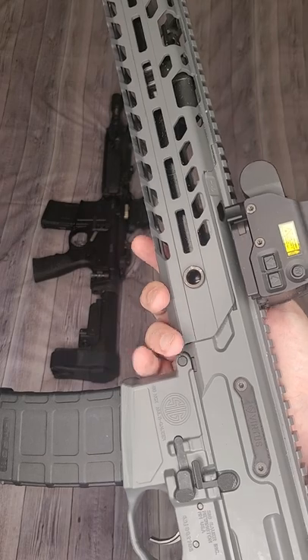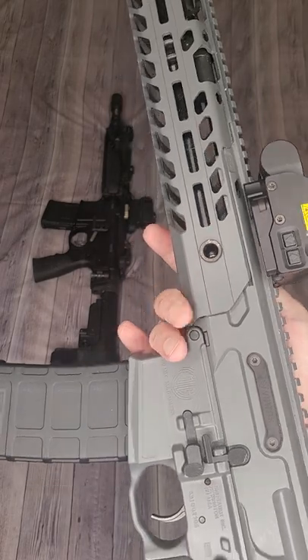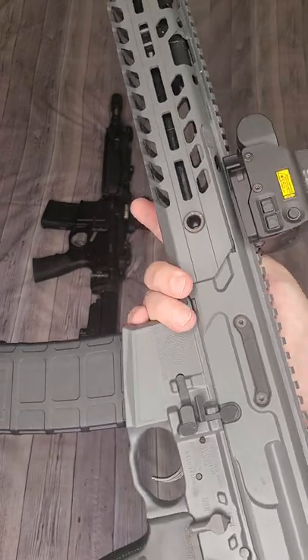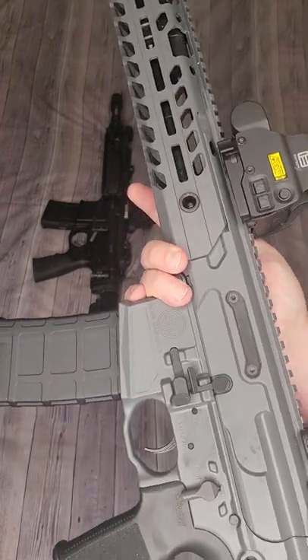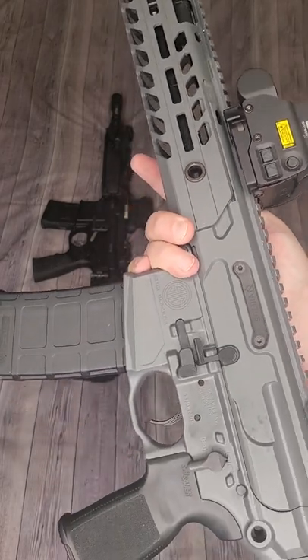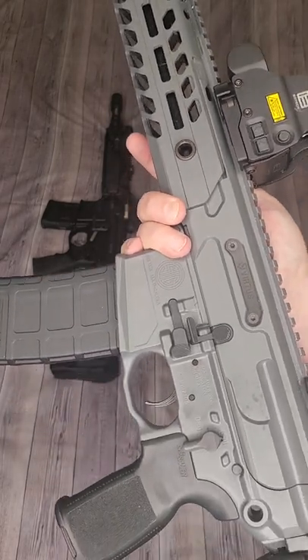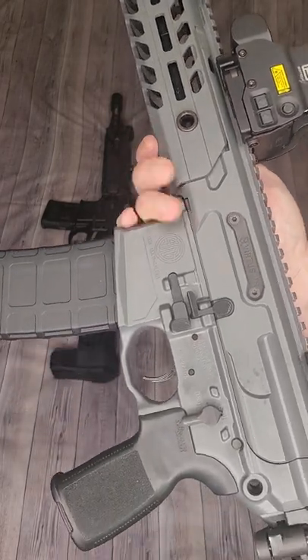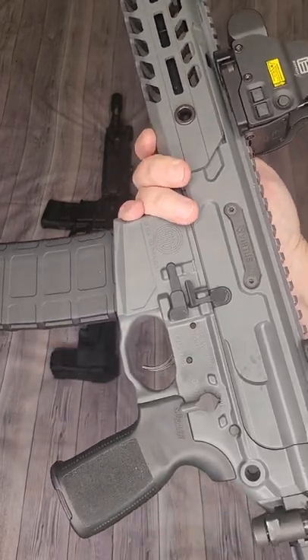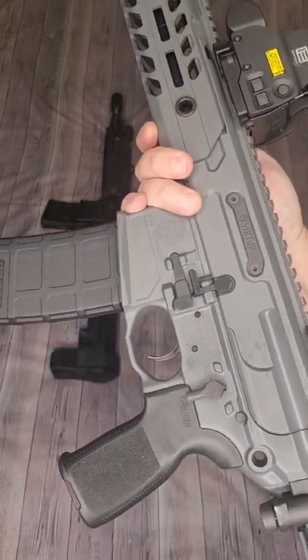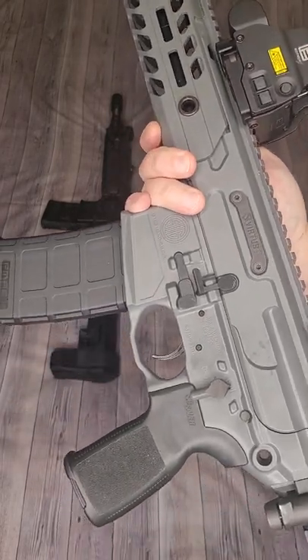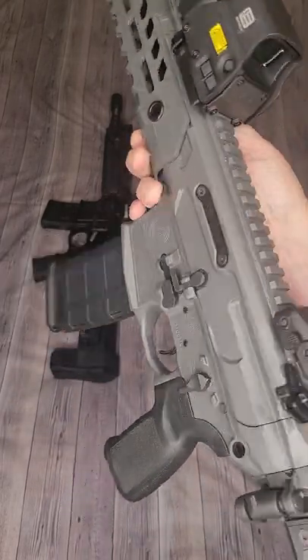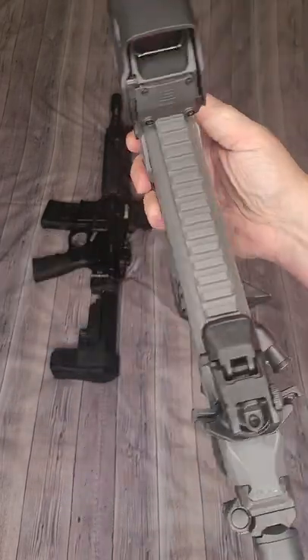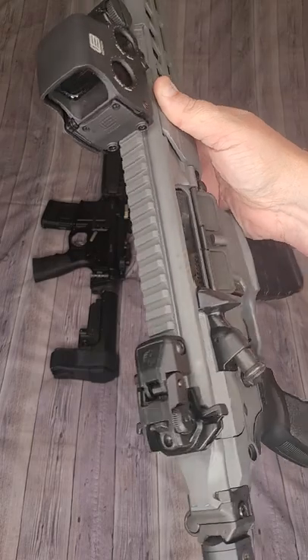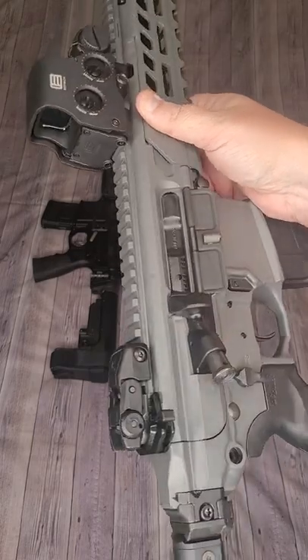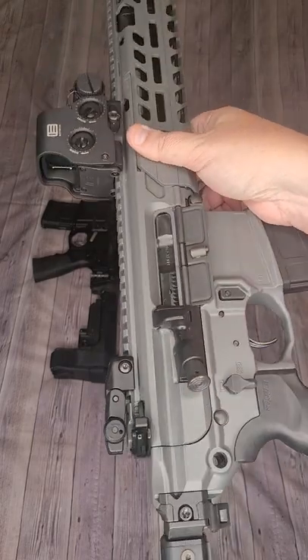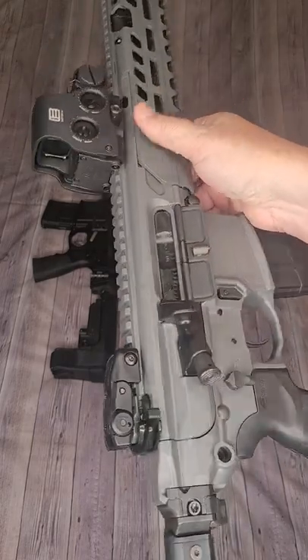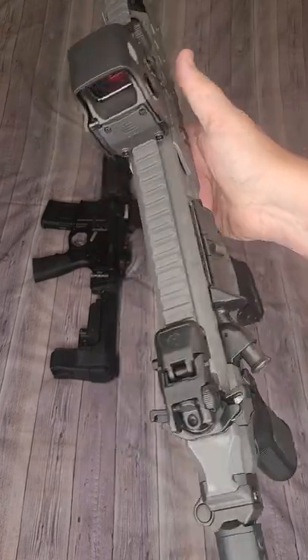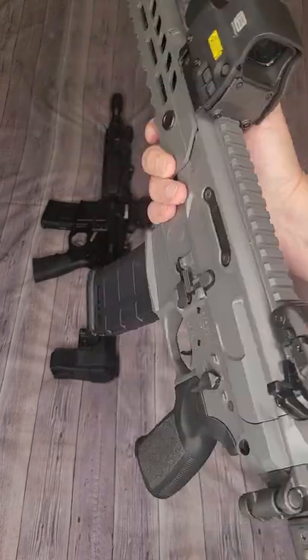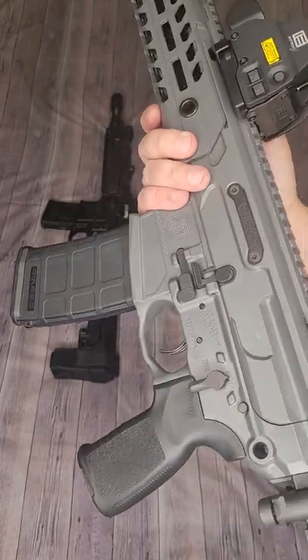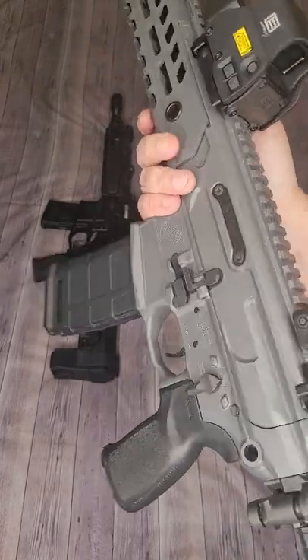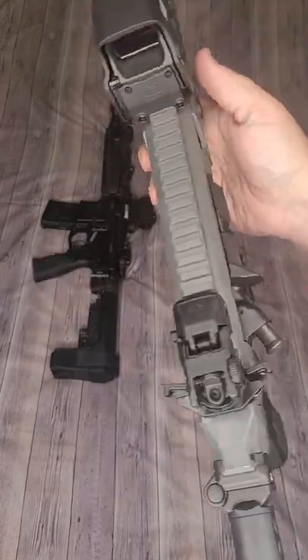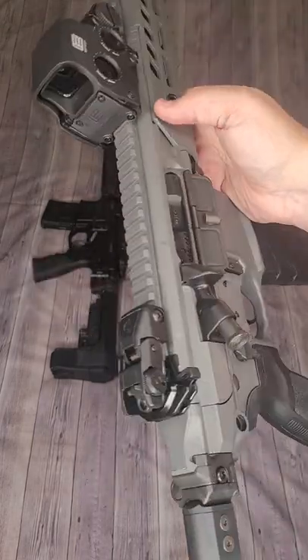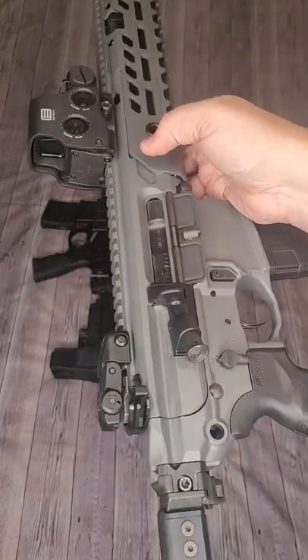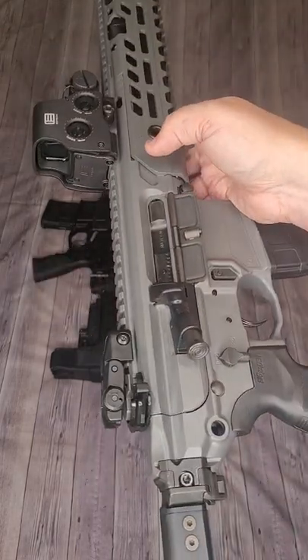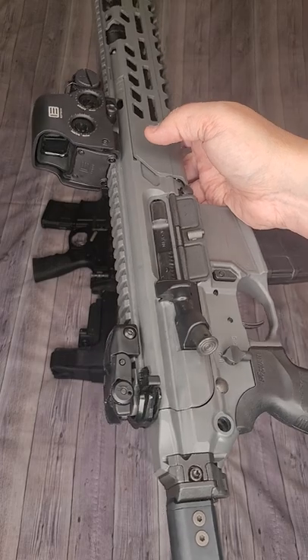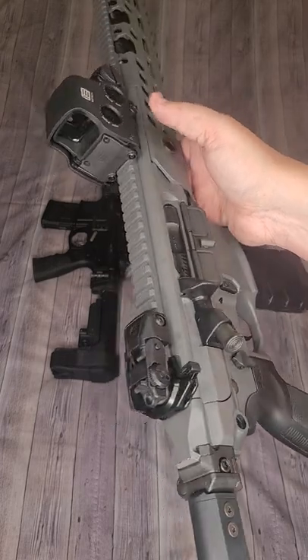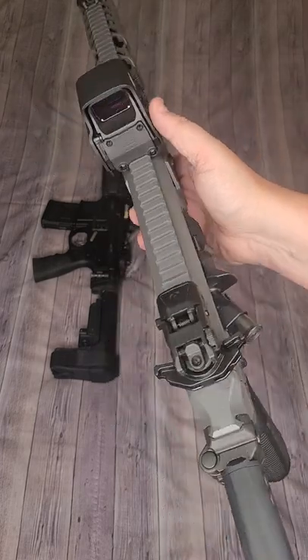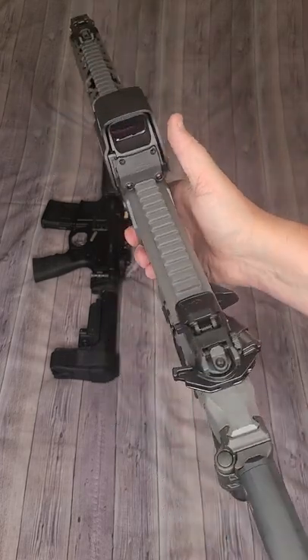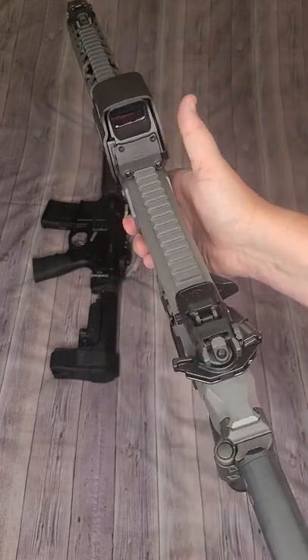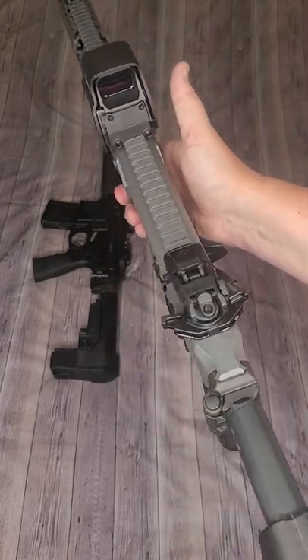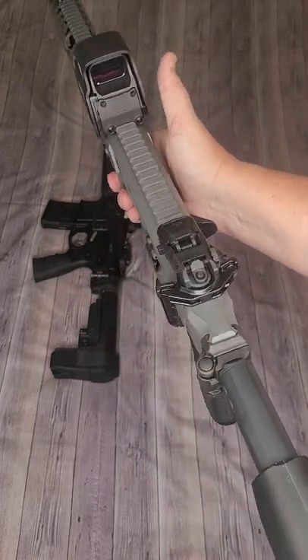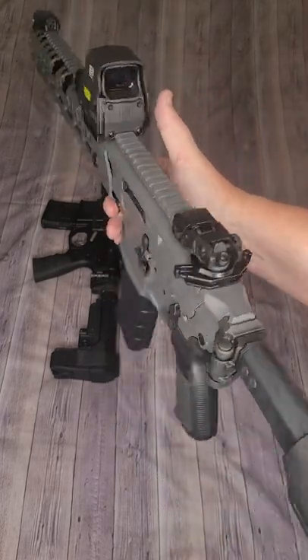Moving on down, we do have a fully ambidextrous lower with the exception of the bolt catch and bolt release. That means mag release on this side and an ambi safety selector on this side, as well as an ambidextrous charging handle.